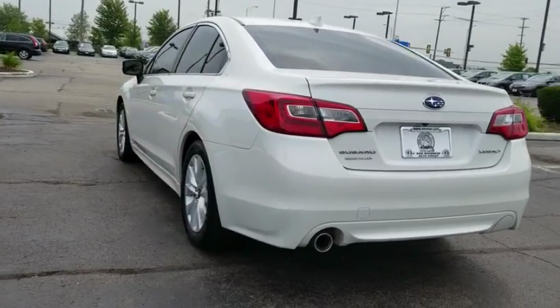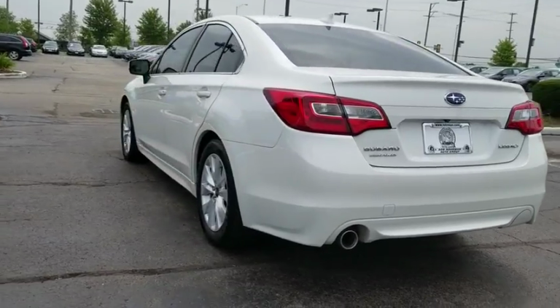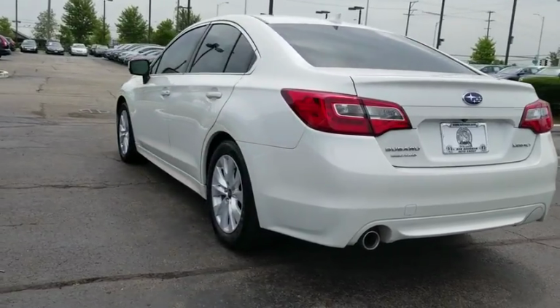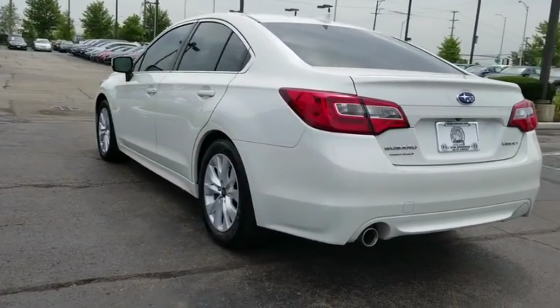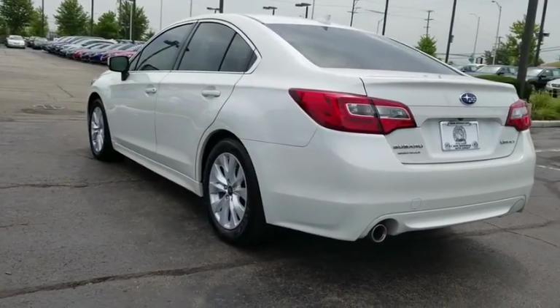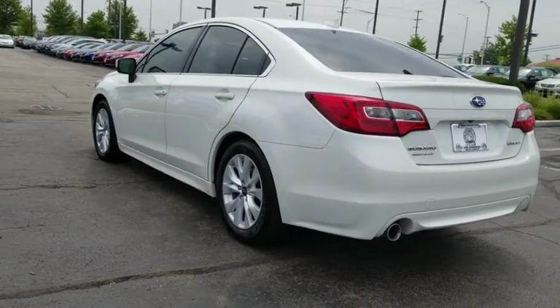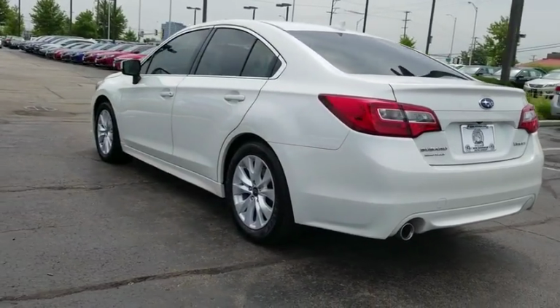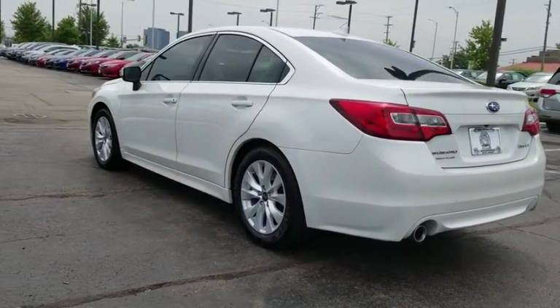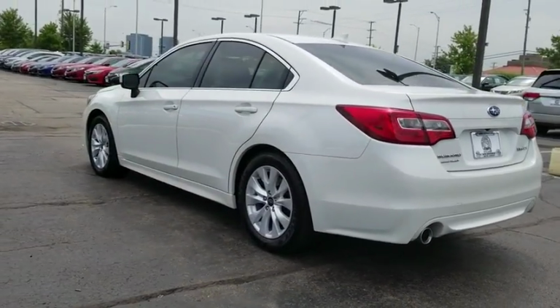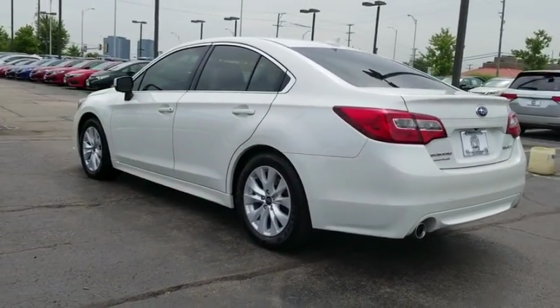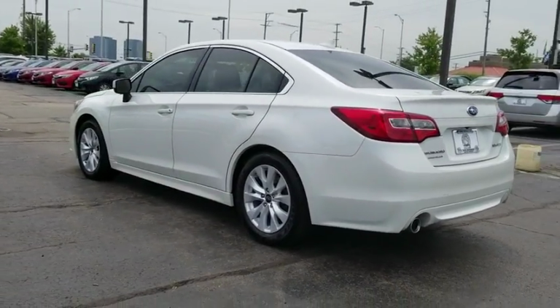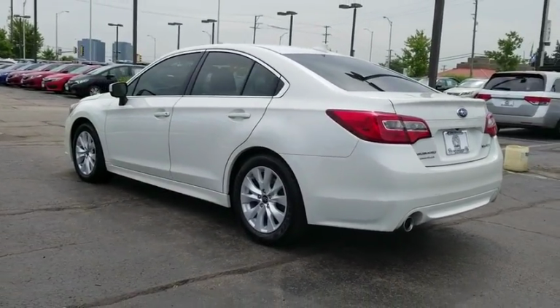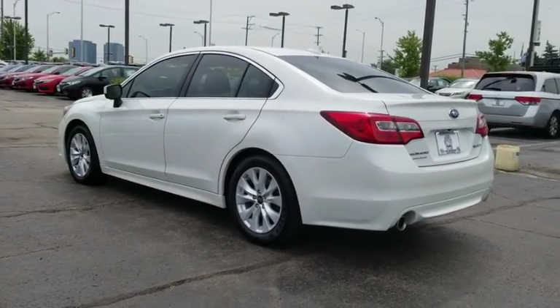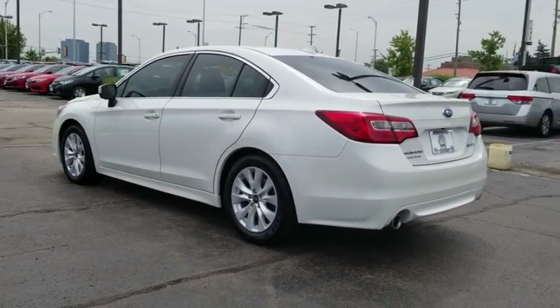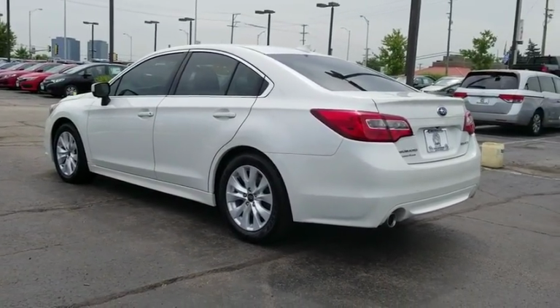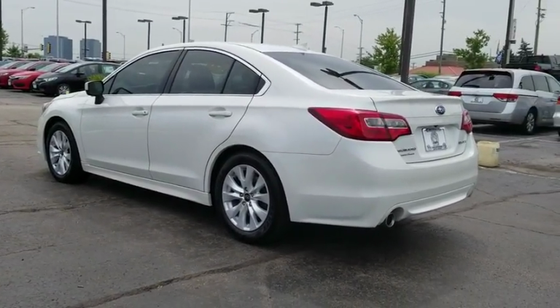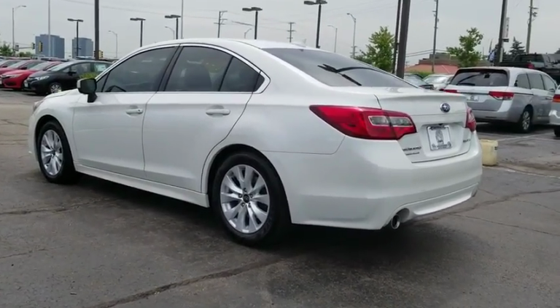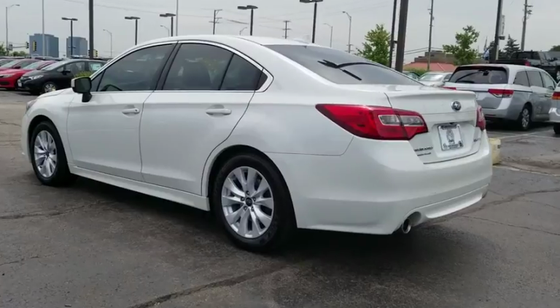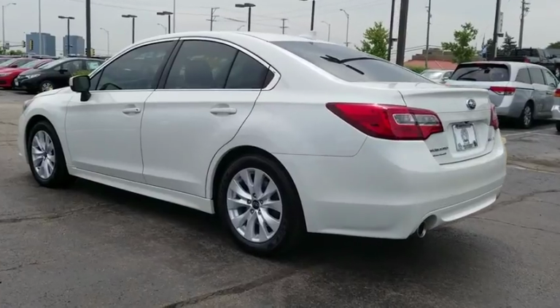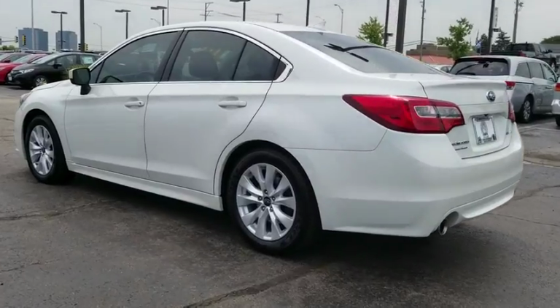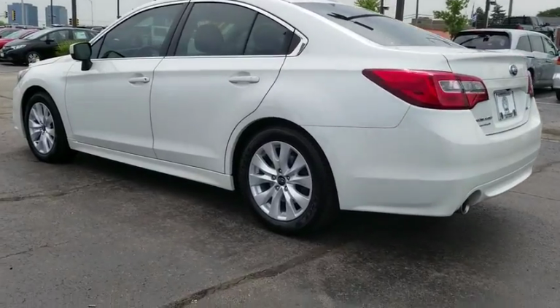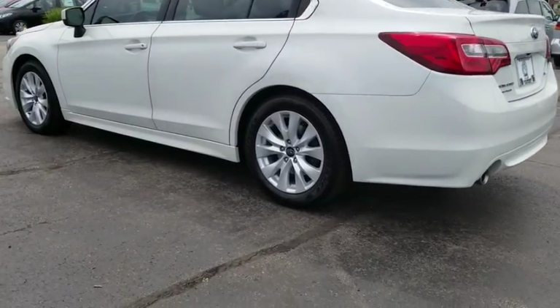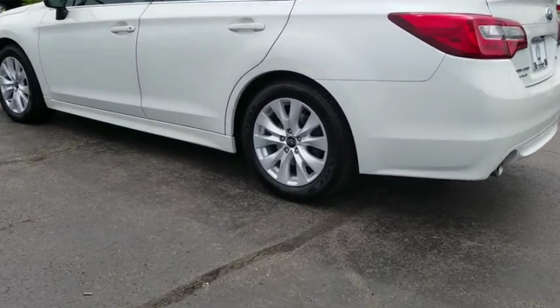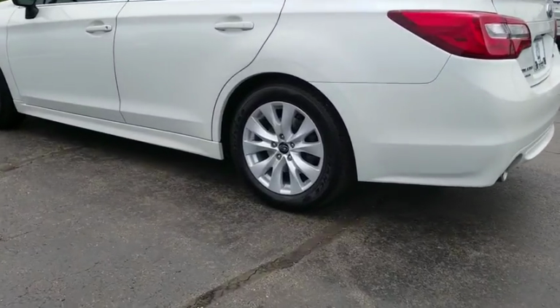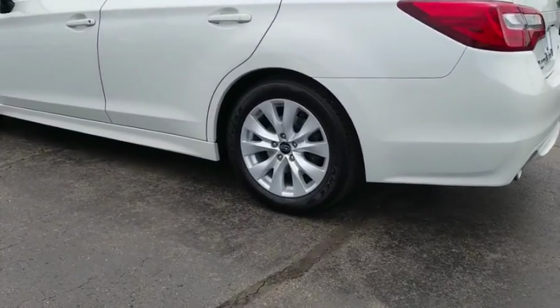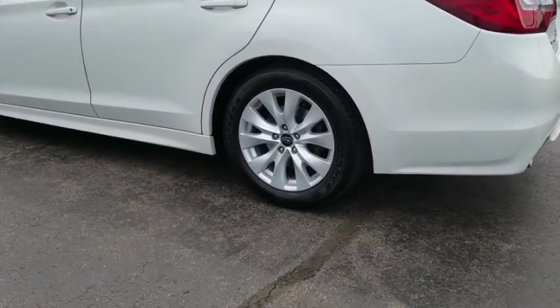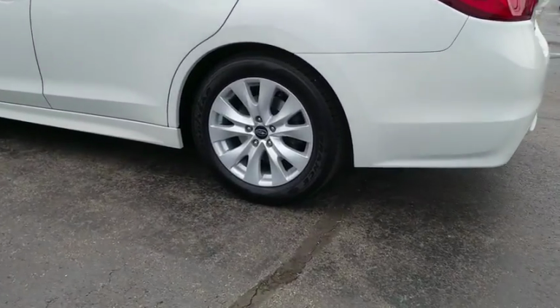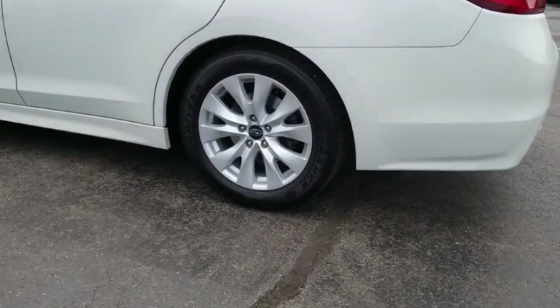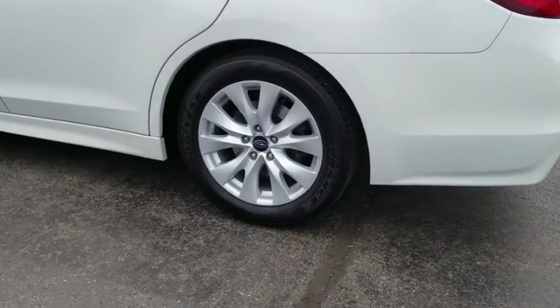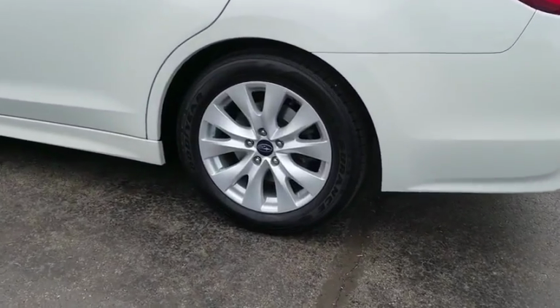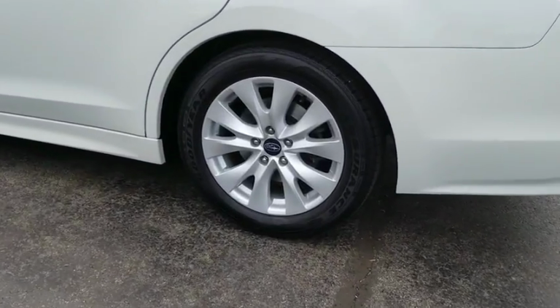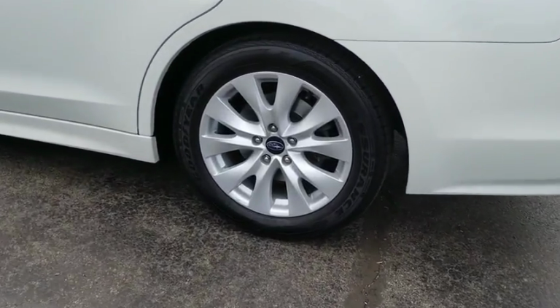CD player, power windows, security system, rear window defroster, fog lamps, brake assist, tachometer, overhead console, panic alarm.